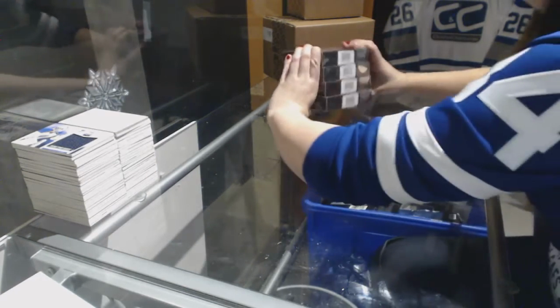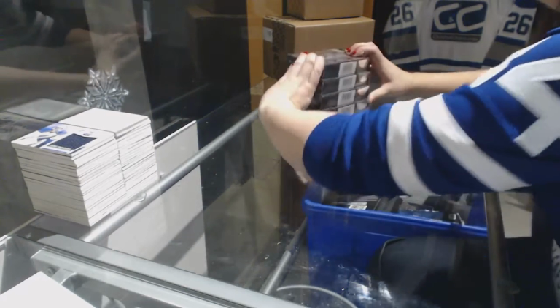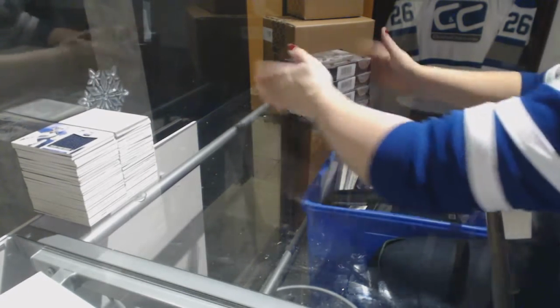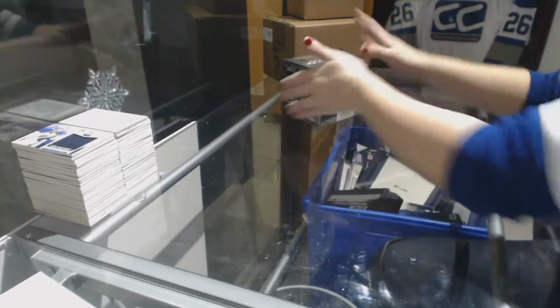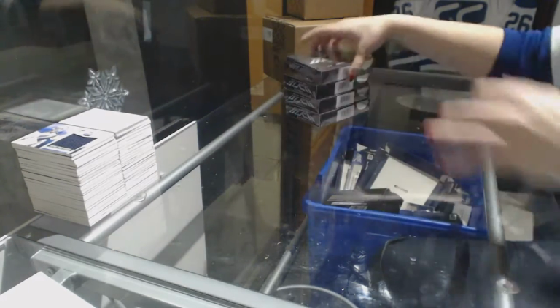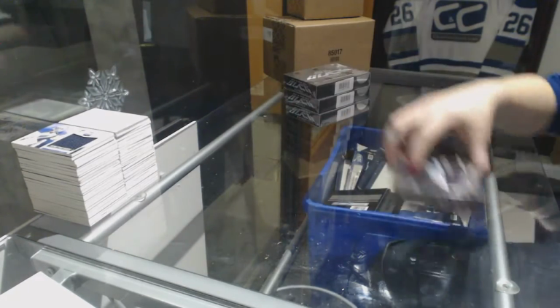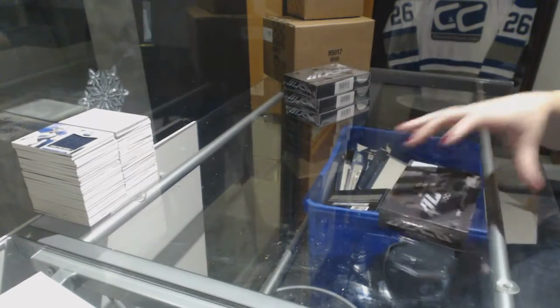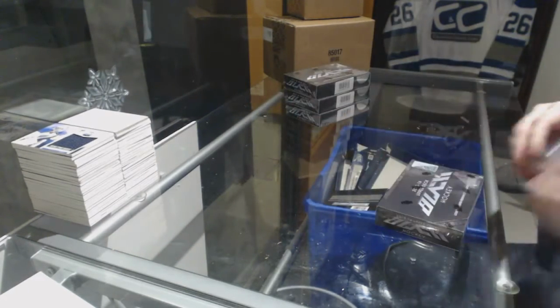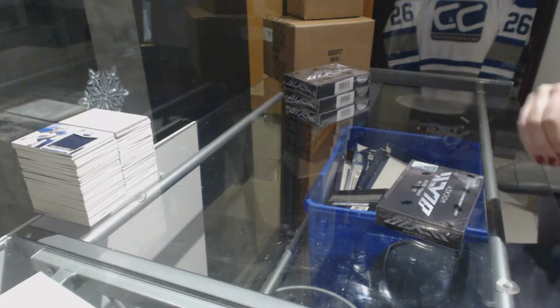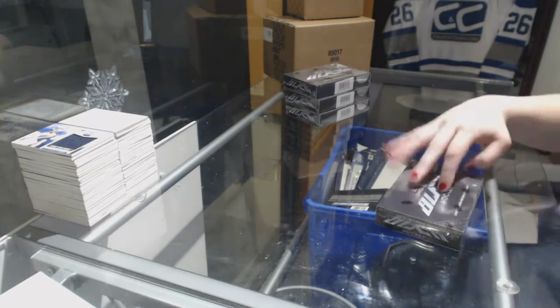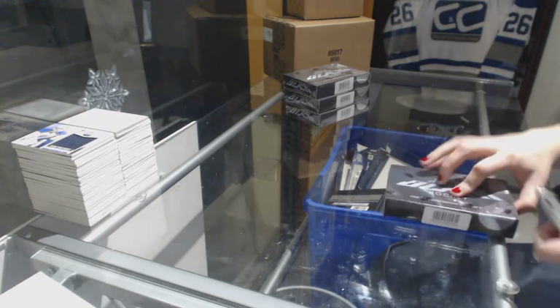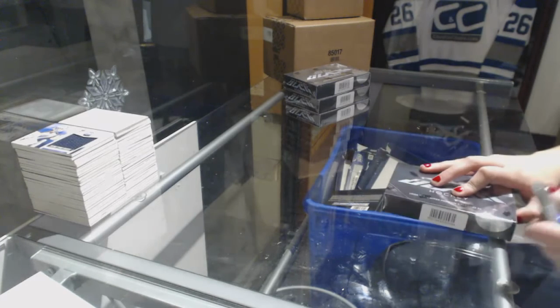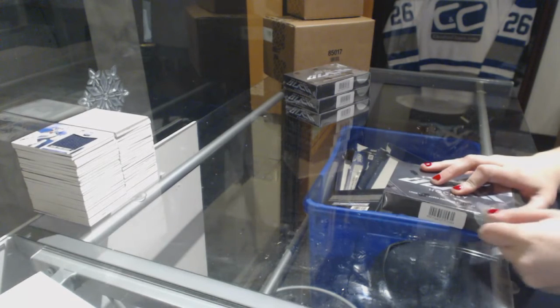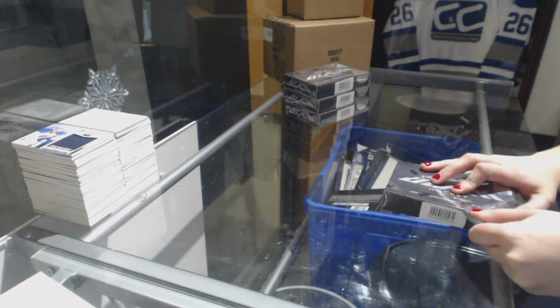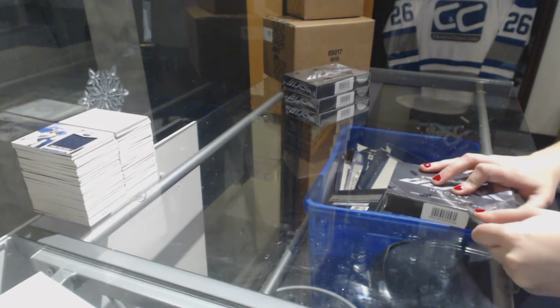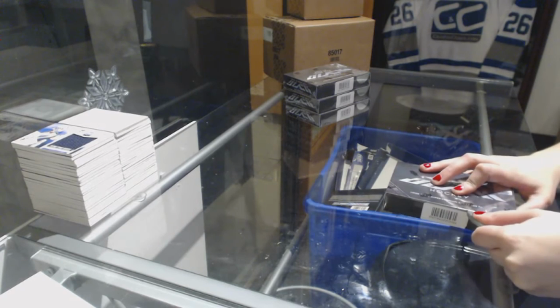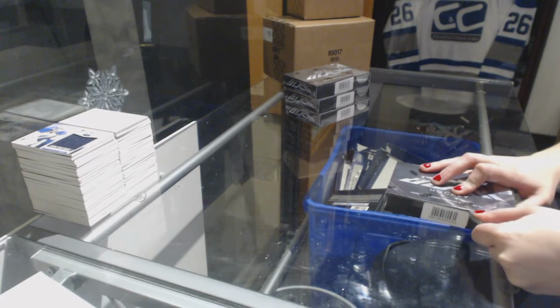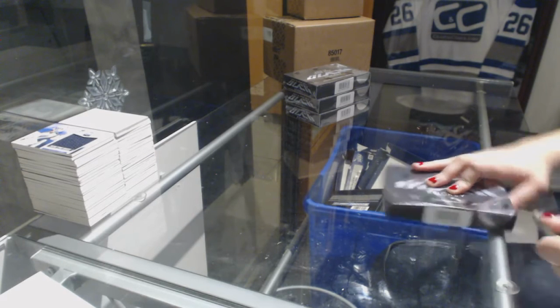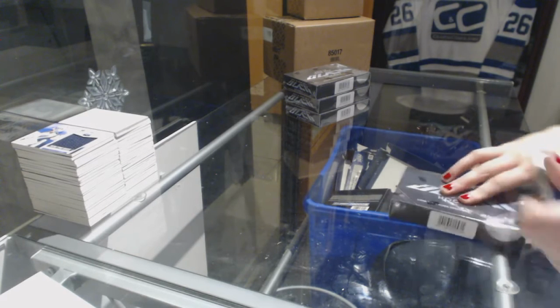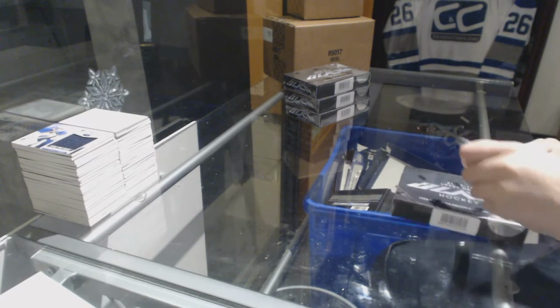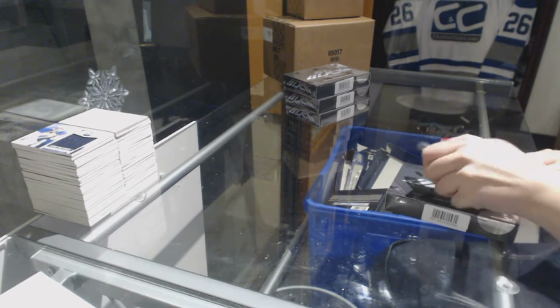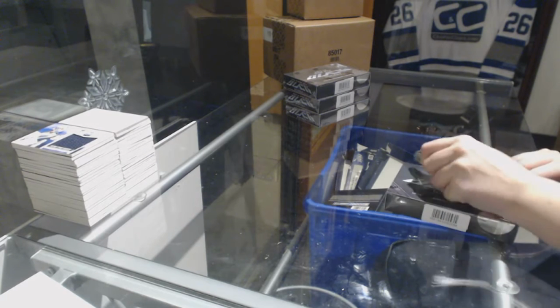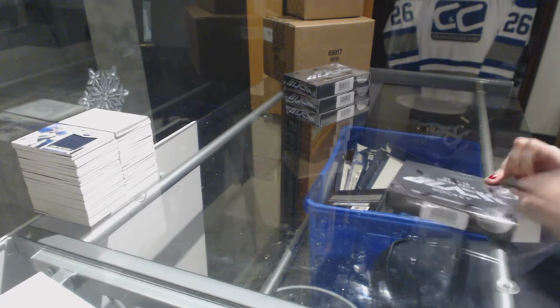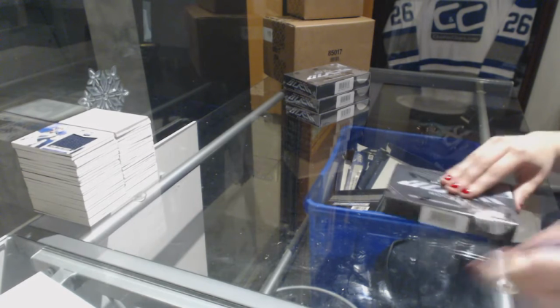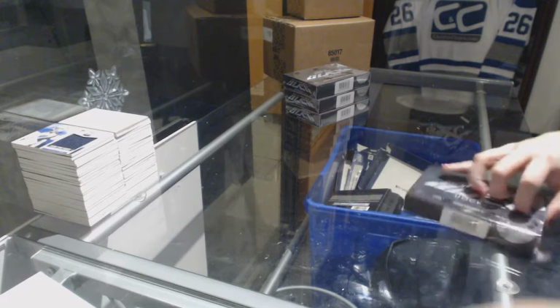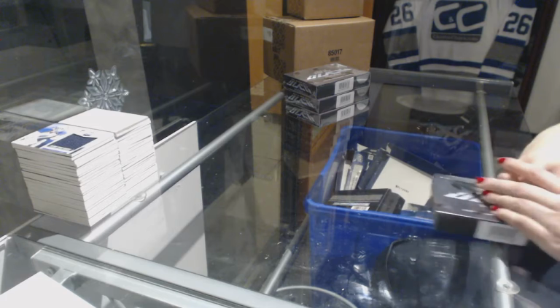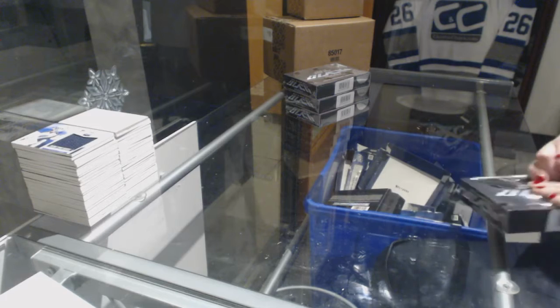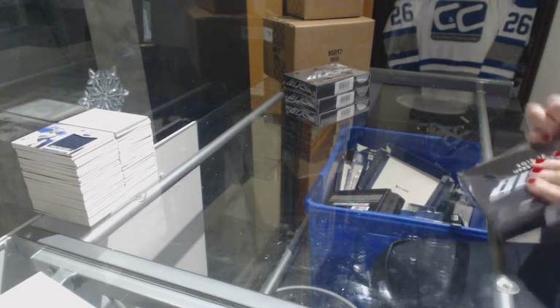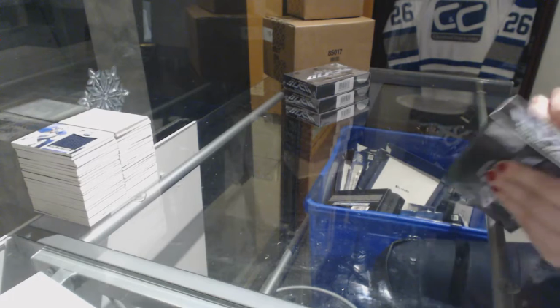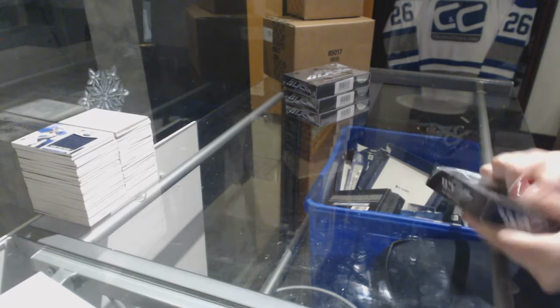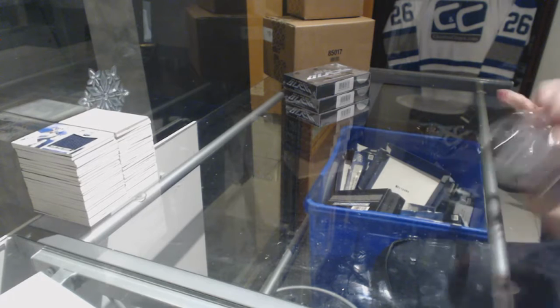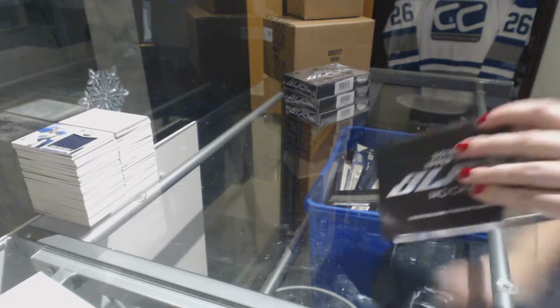Alrighty, box numero uno. I'm wearing my brand new Matthews jersey, and I got a Matthews out of five. That's got to be connected somehow.